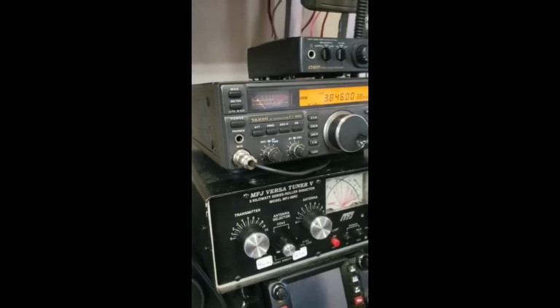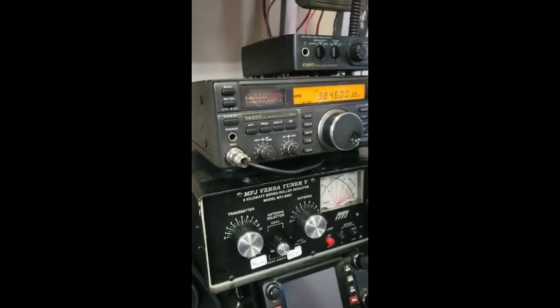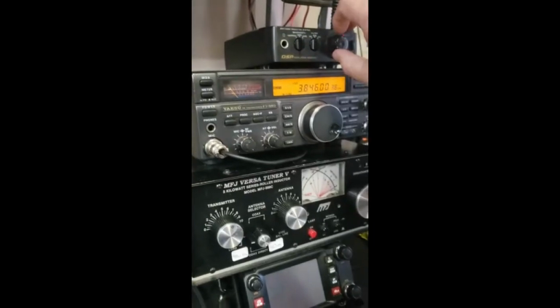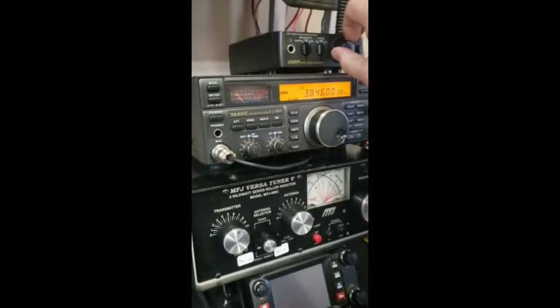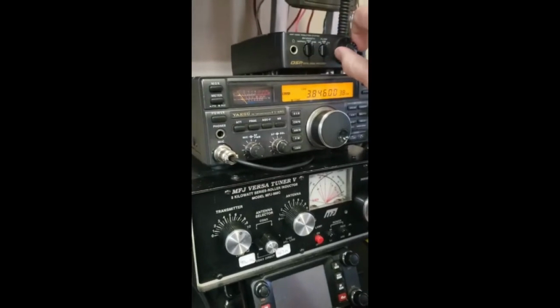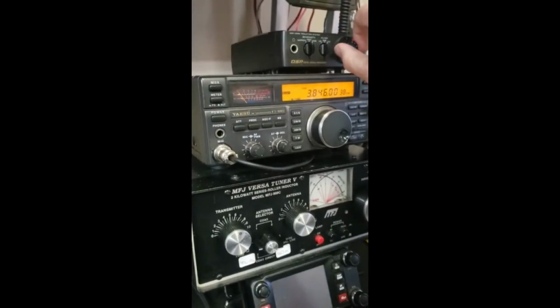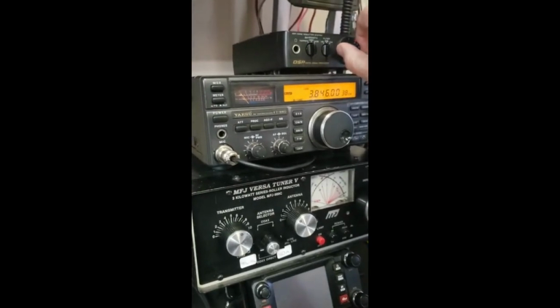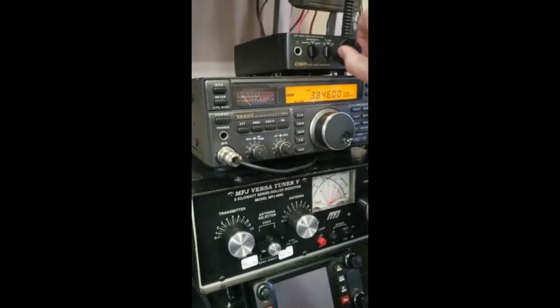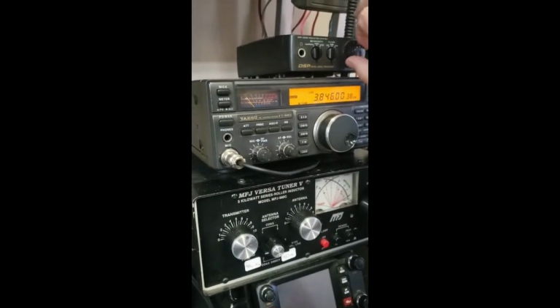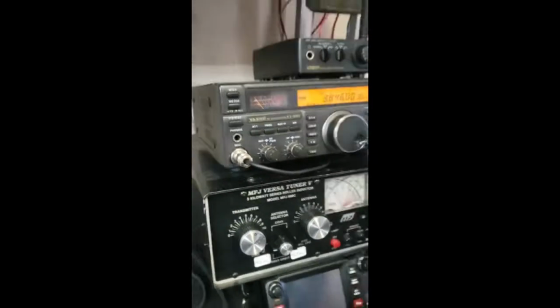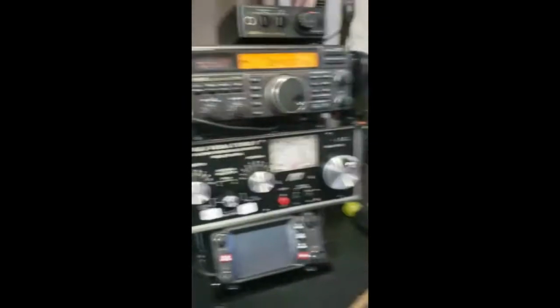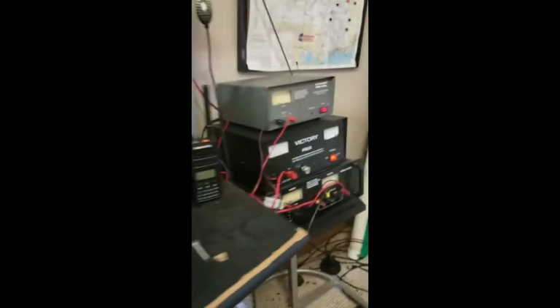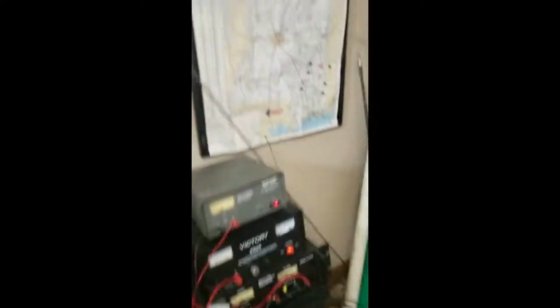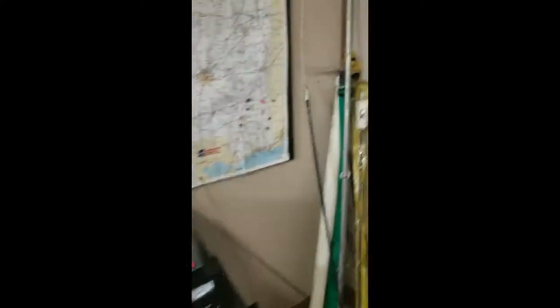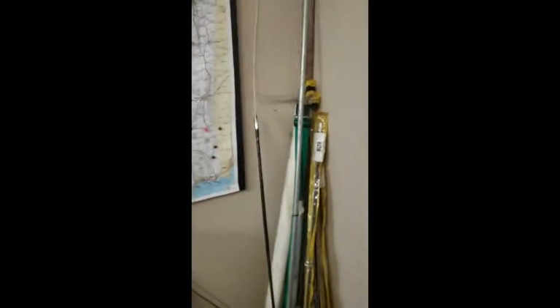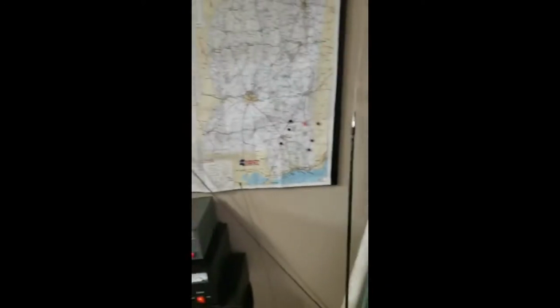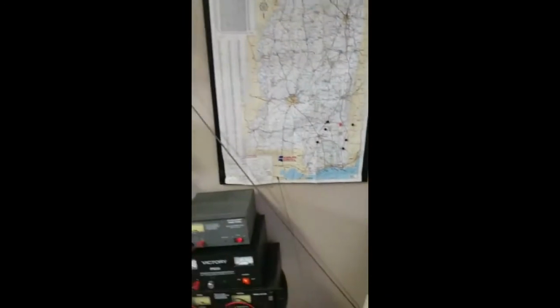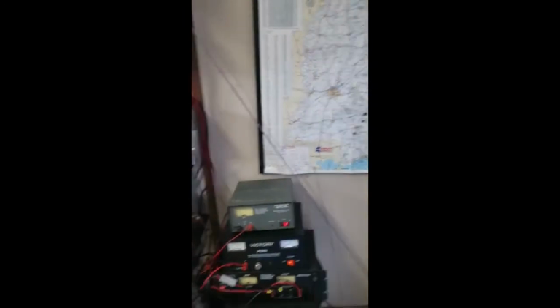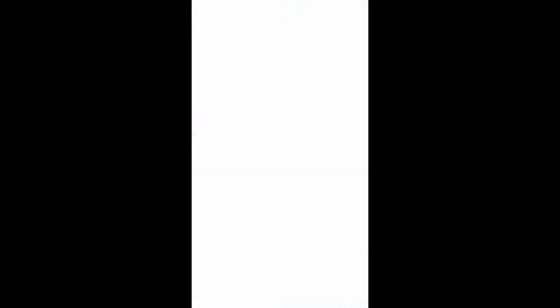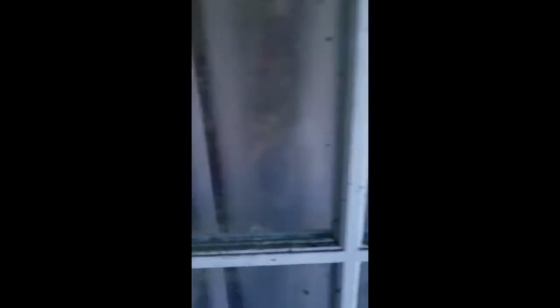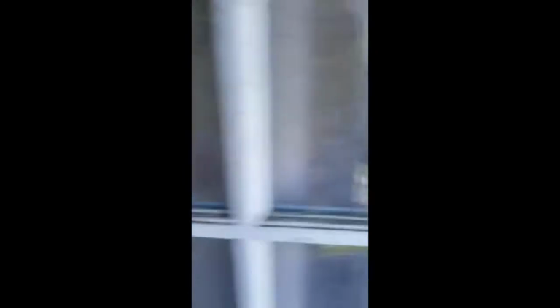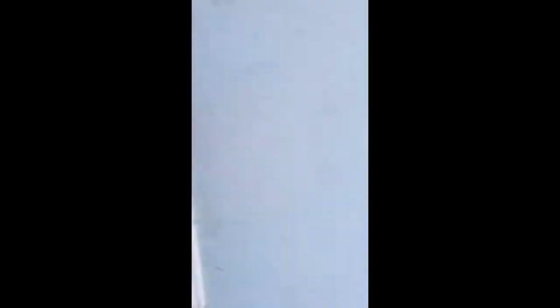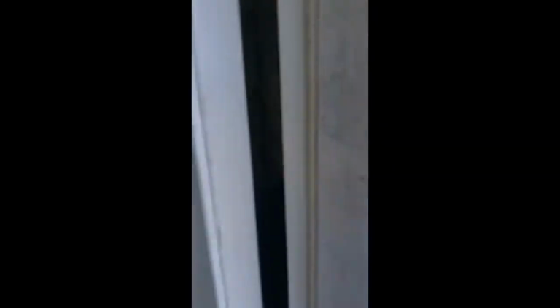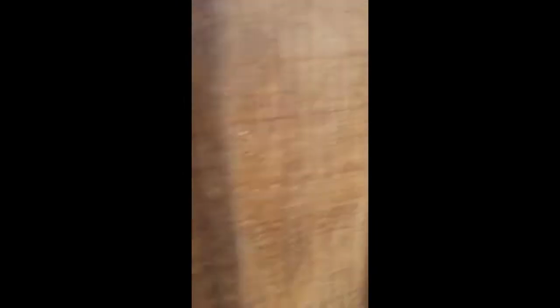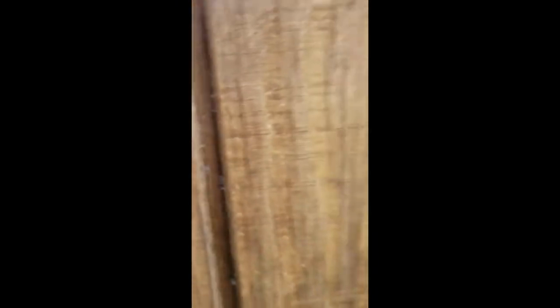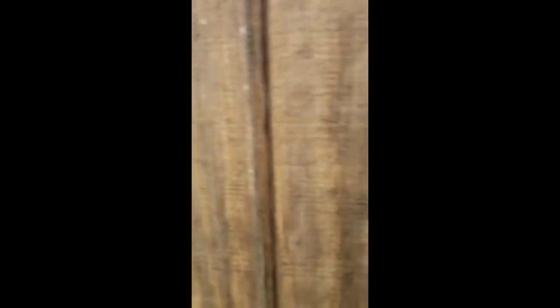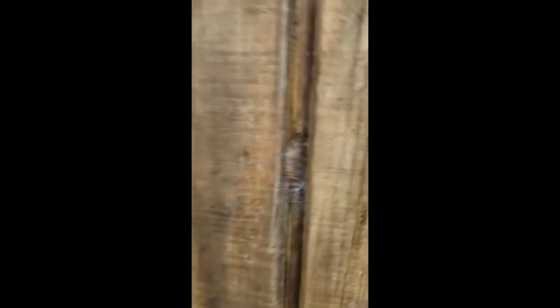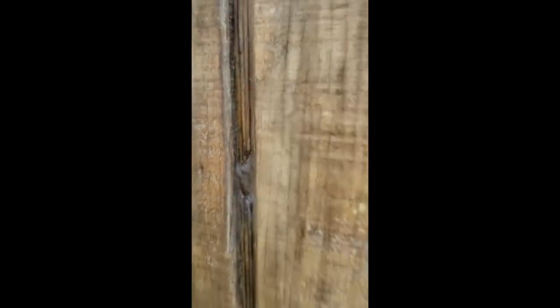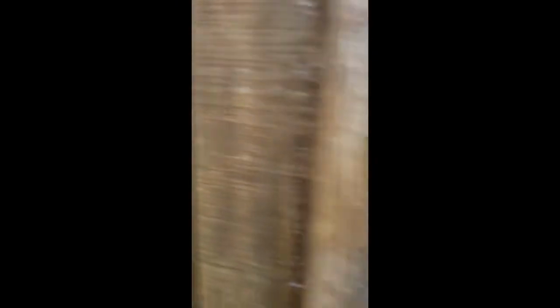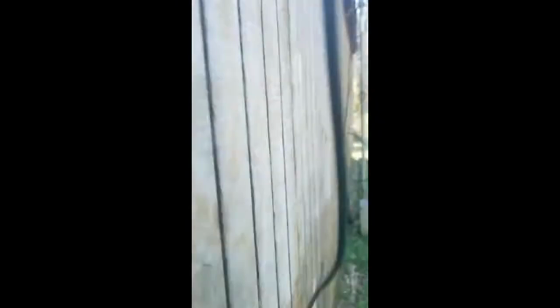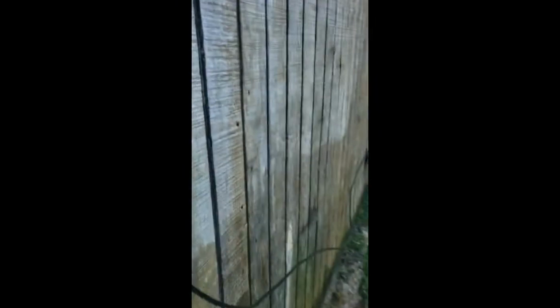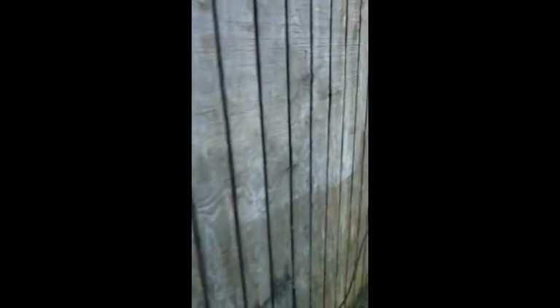Man, there's something going on. I hope that dang antenna hadn't fell down again. Well, I guess I need to go out here and check it. But I've been having all kinds of problems with these wire antennas from the windstorms and all this kind of stuff.